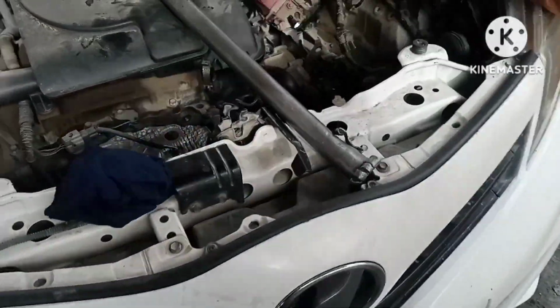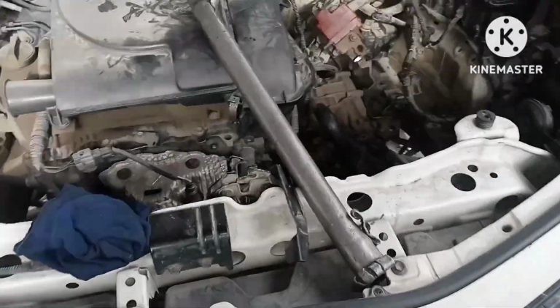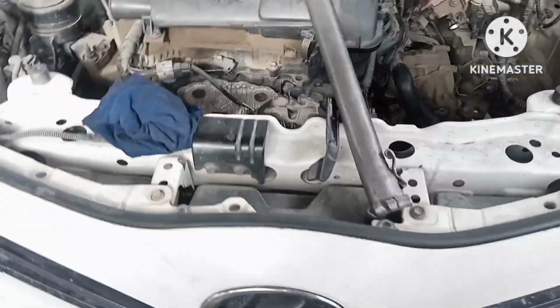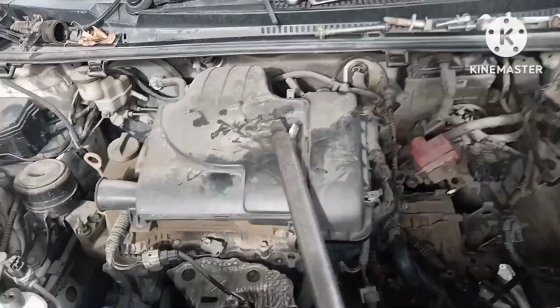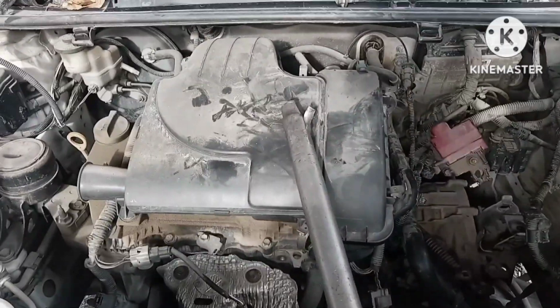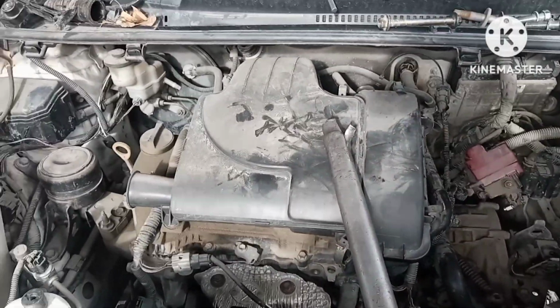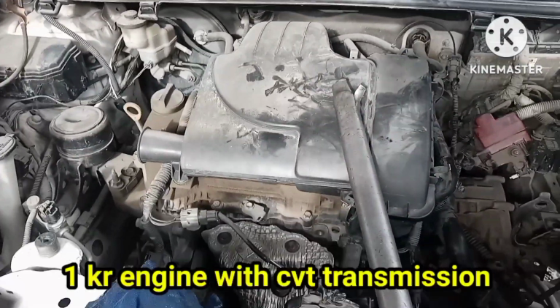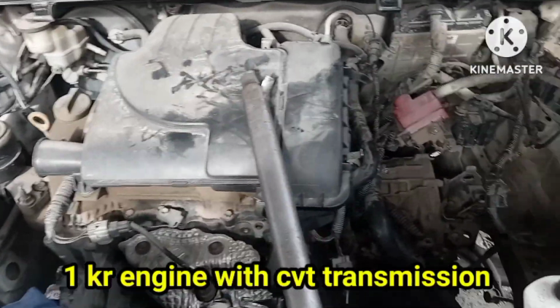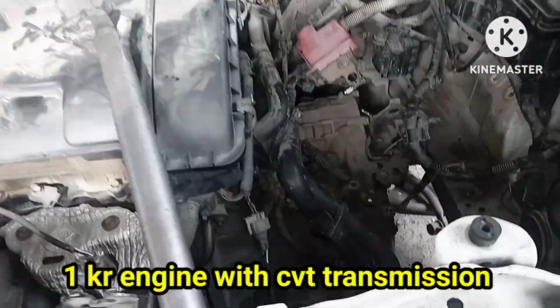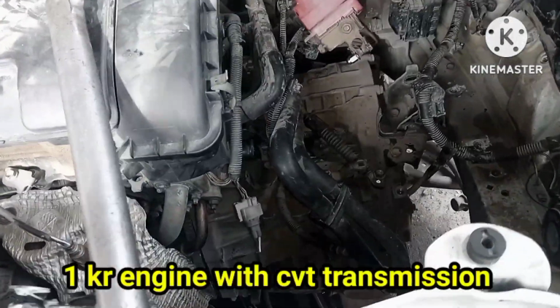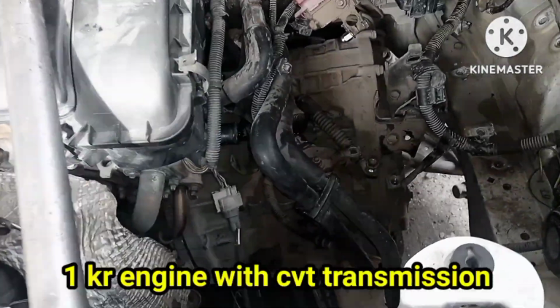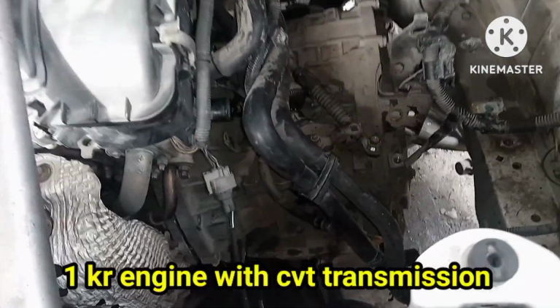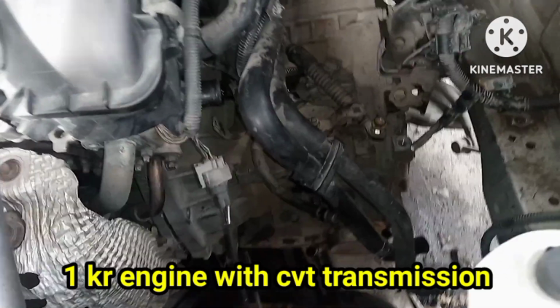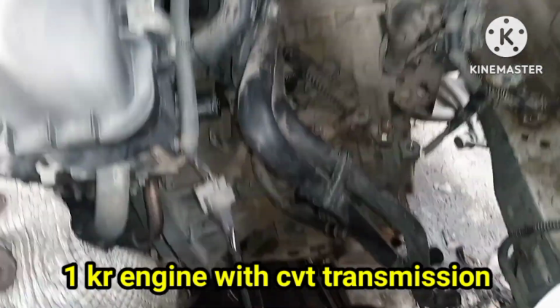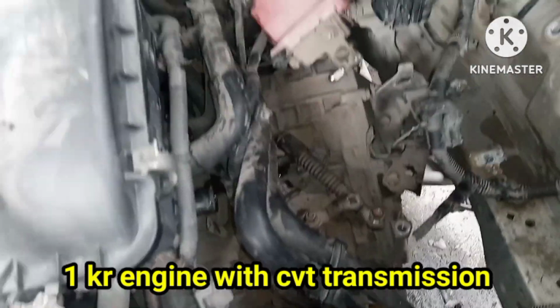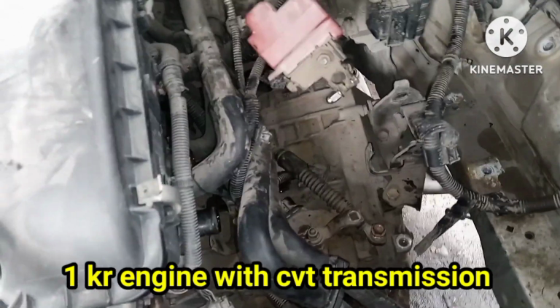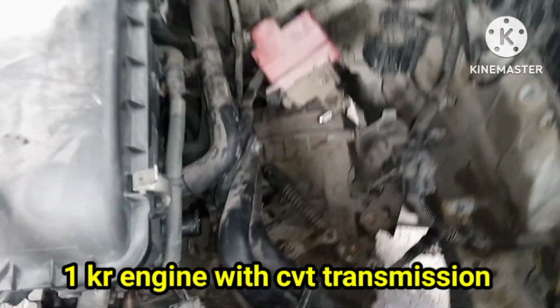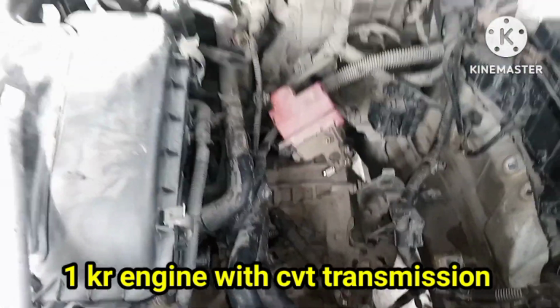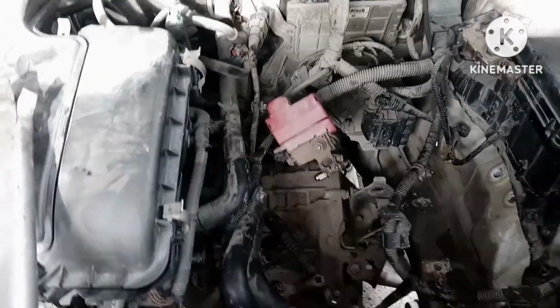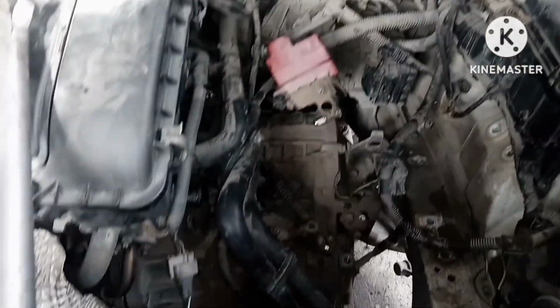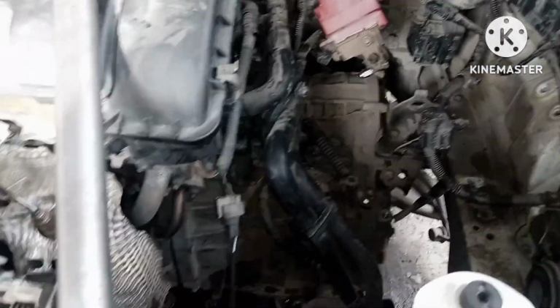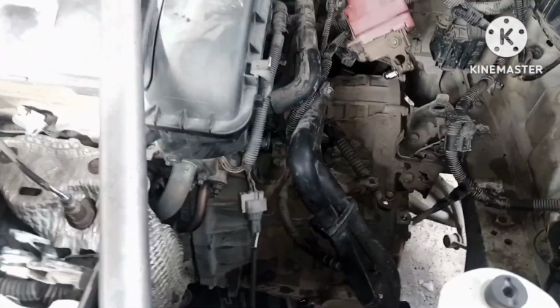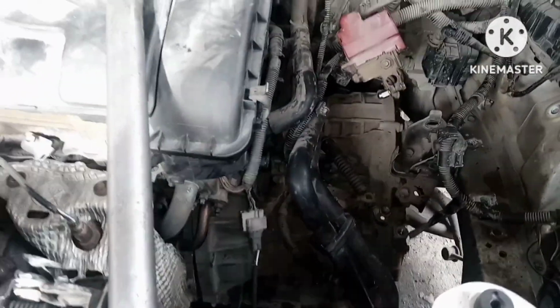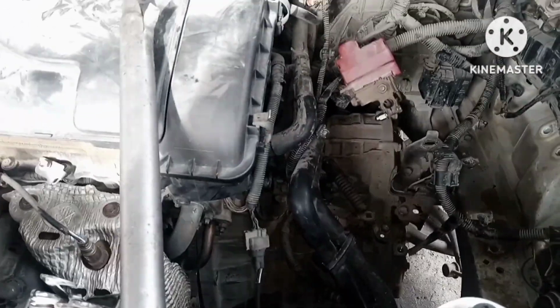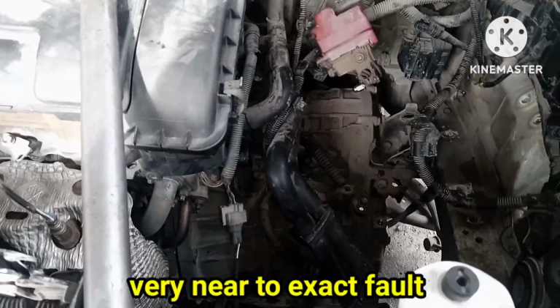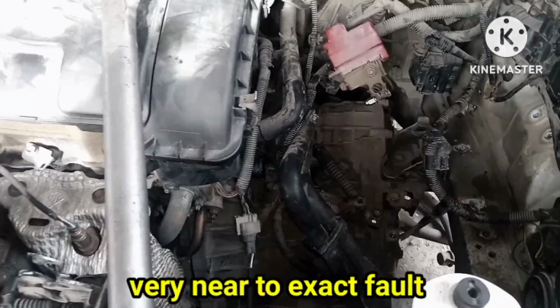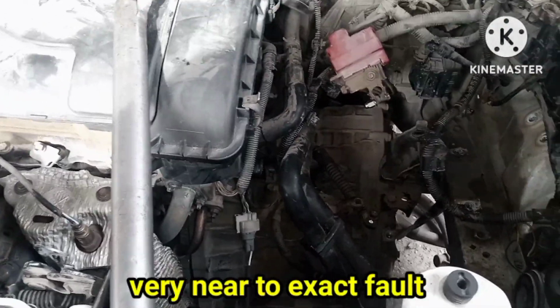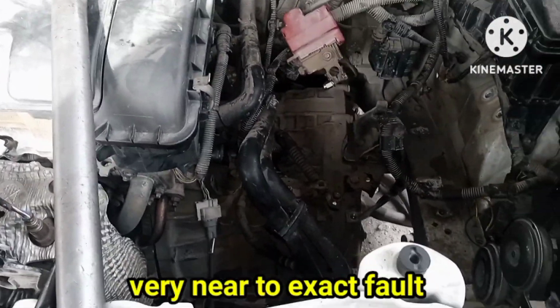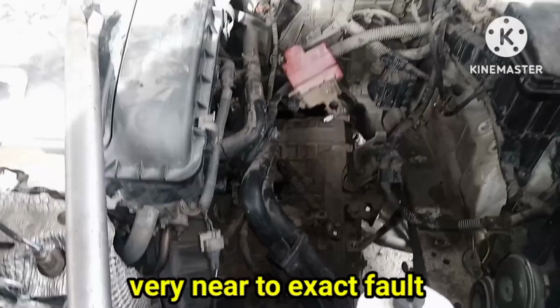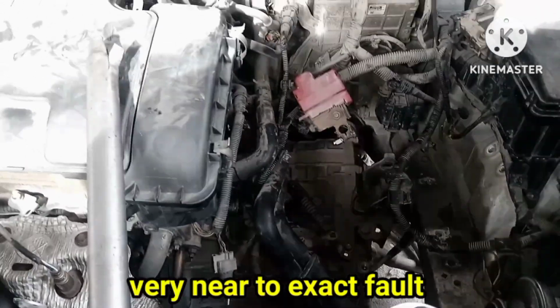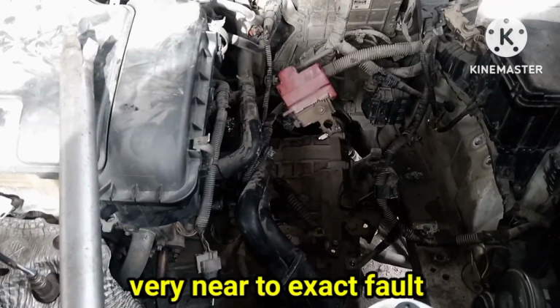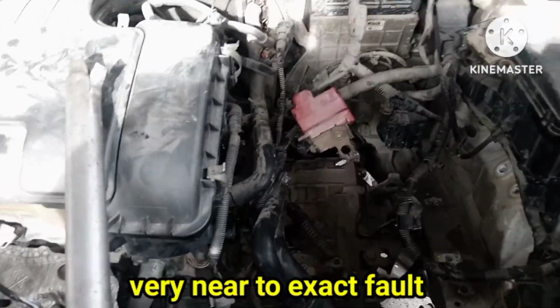Now we are removing the transmission from the car. After that I will show you the exact fault. This car has a 1000cc 1KR engine and a CVT transmission. Now we are going to dismantle the transmission.